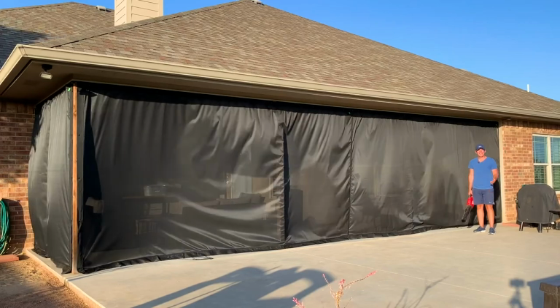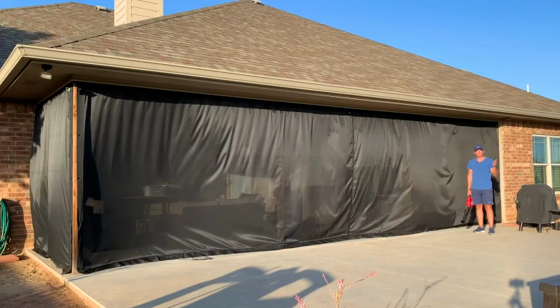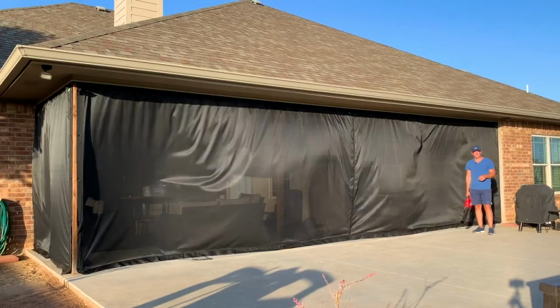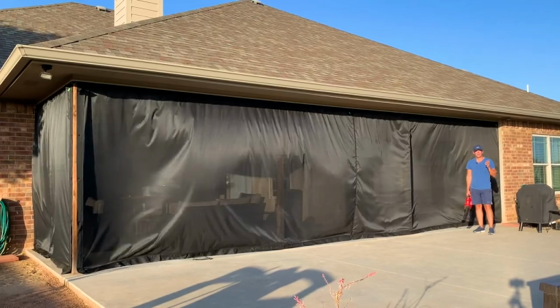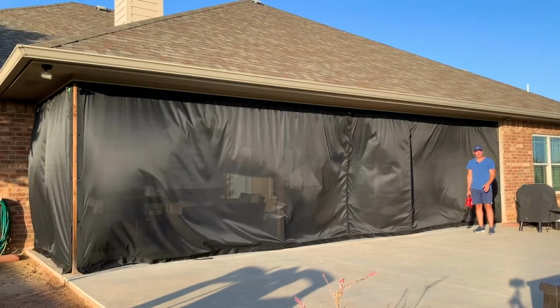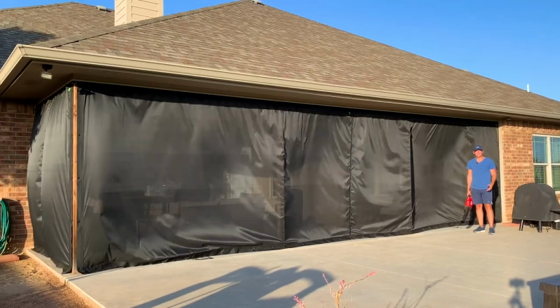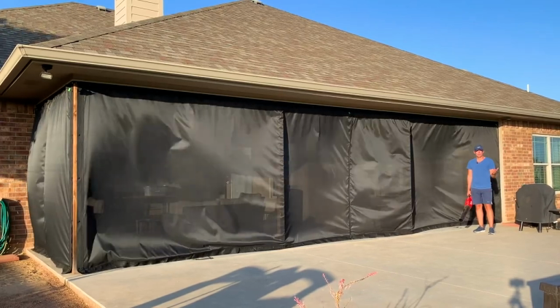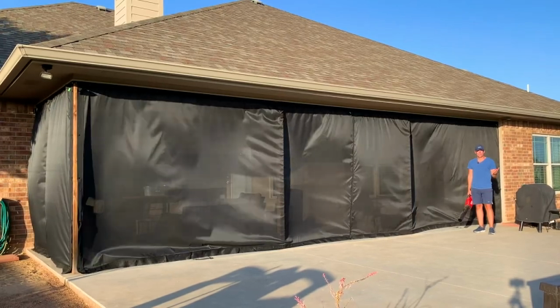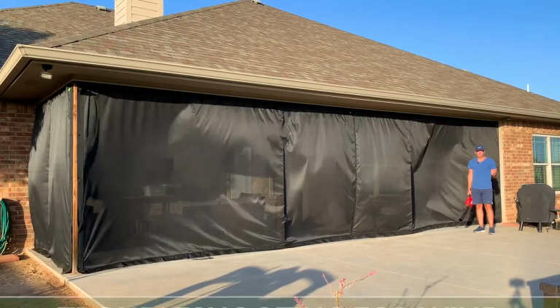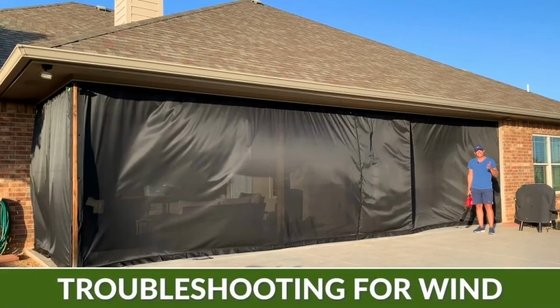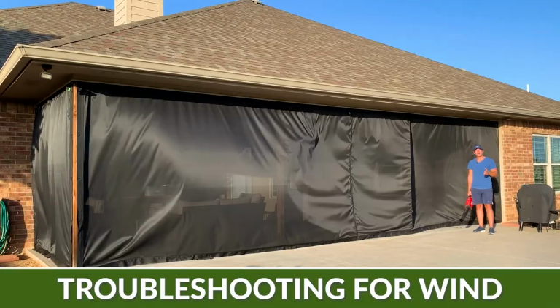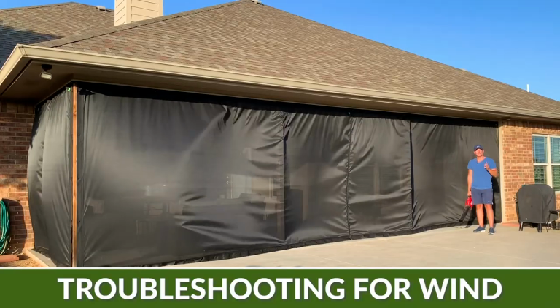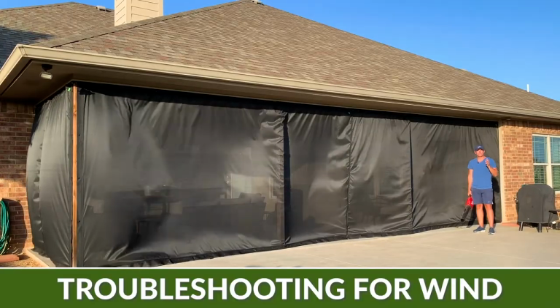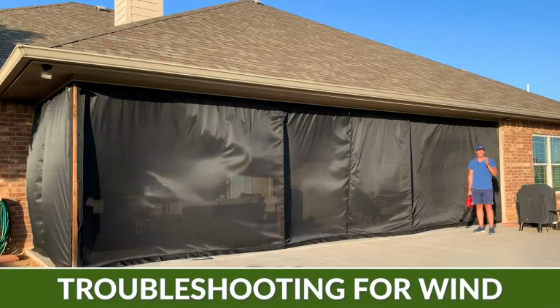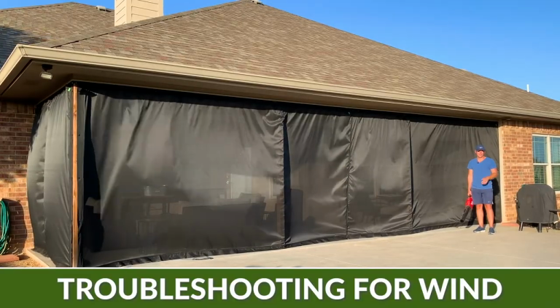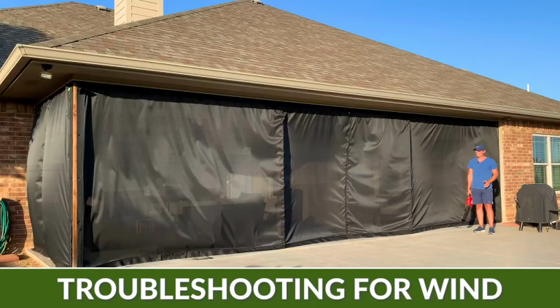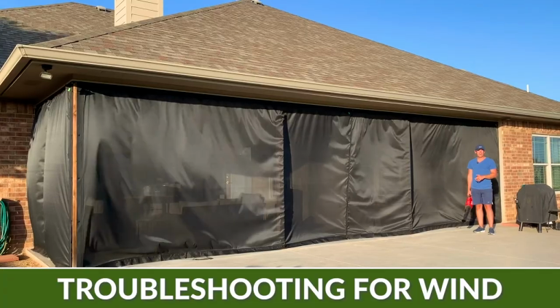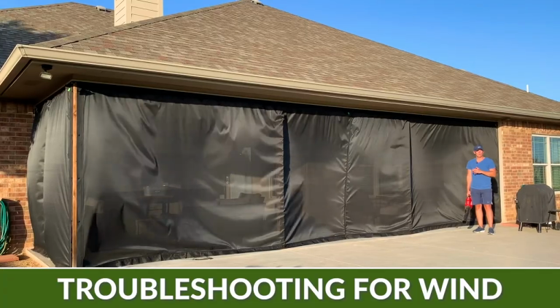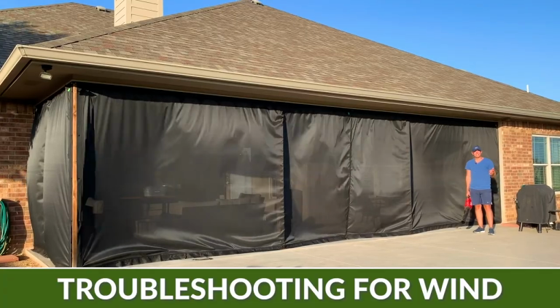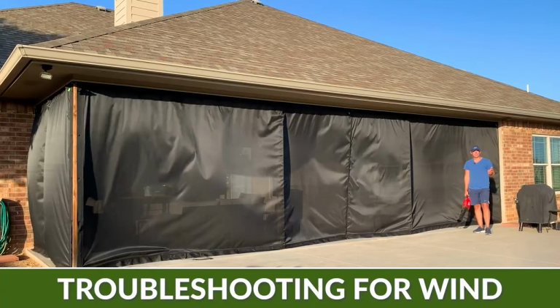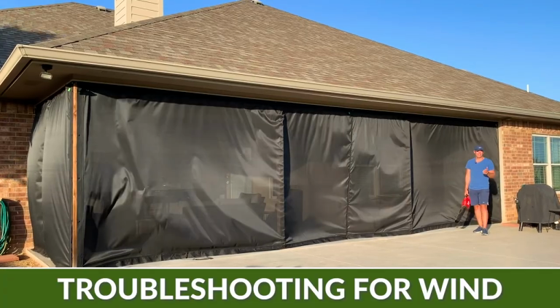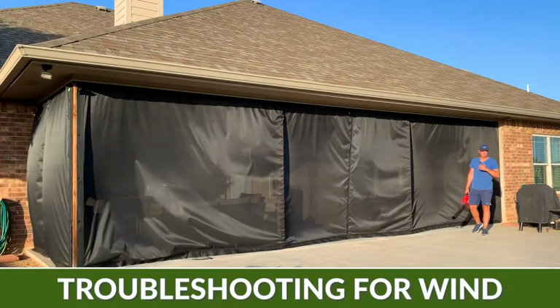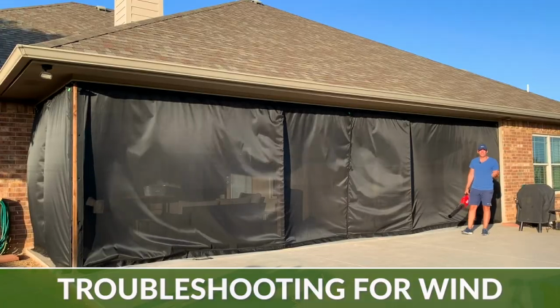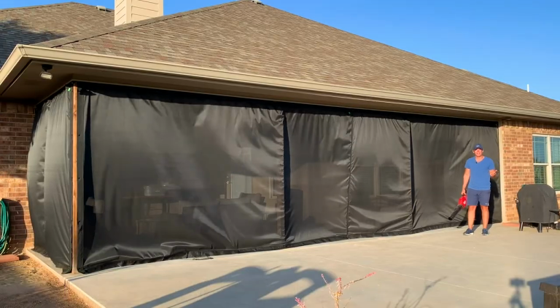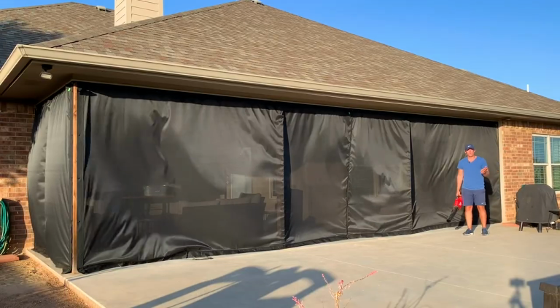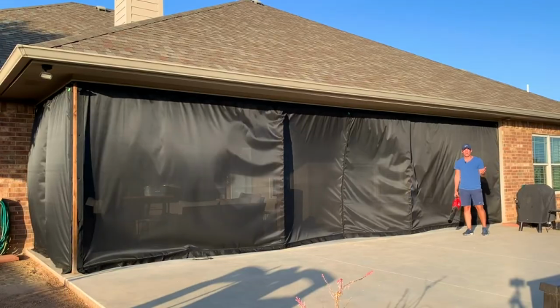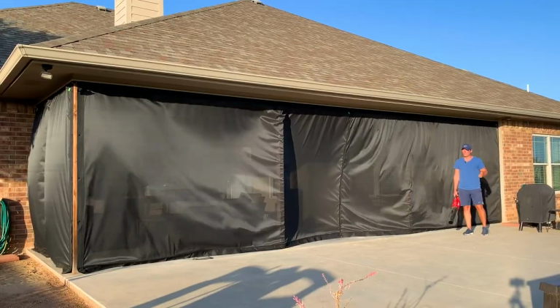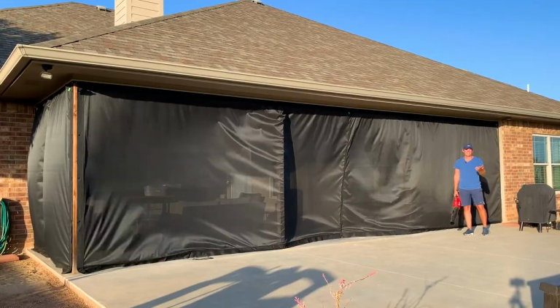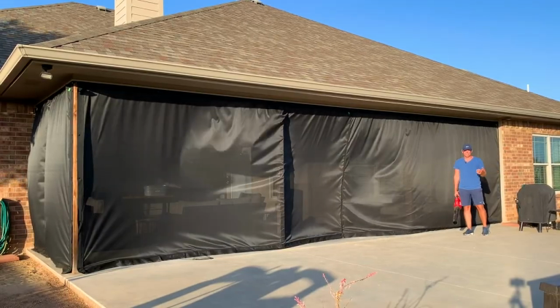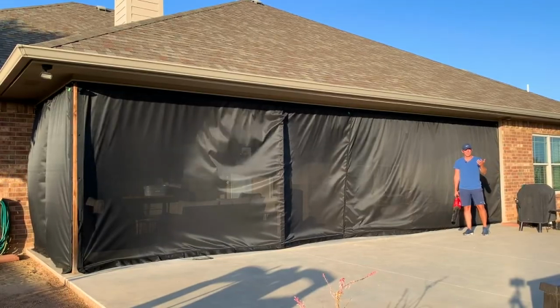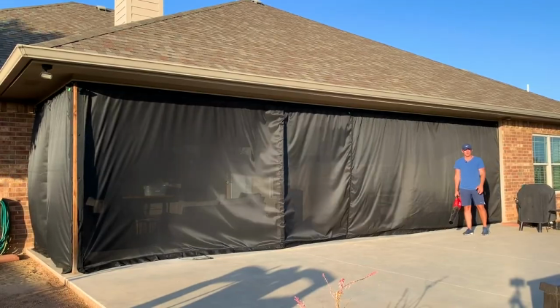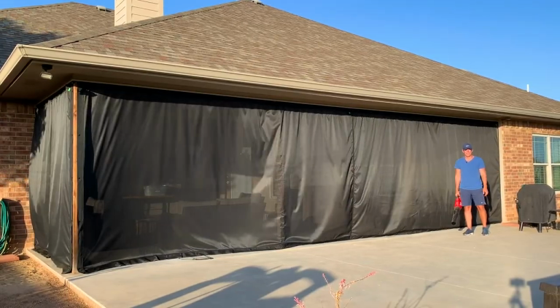Hi, this is Jordan Buckingham. I'm on the video production team at MosquitoCurtains.com. Today I want to talk to you about troubleshooting for wind. Right now I'm in windy west Texas where we've had 12 to 15 mile an hour winds all day with the occasional gusts up to 20 miles an hour.